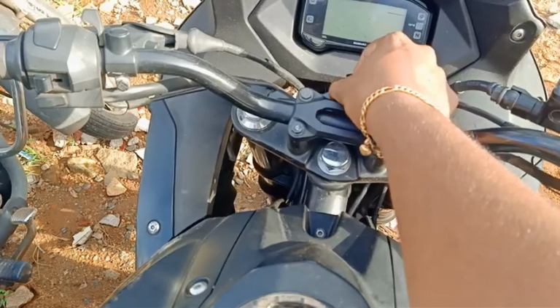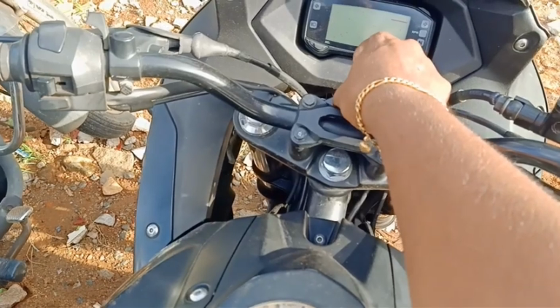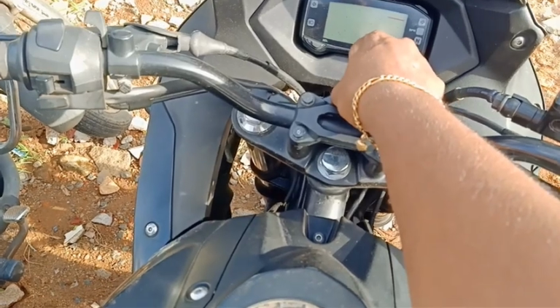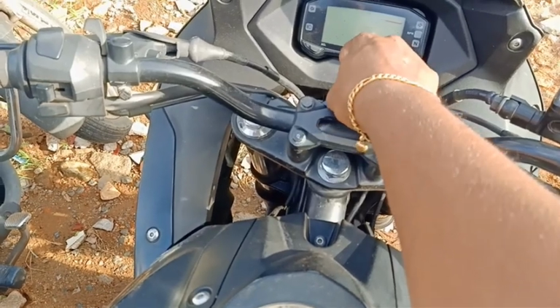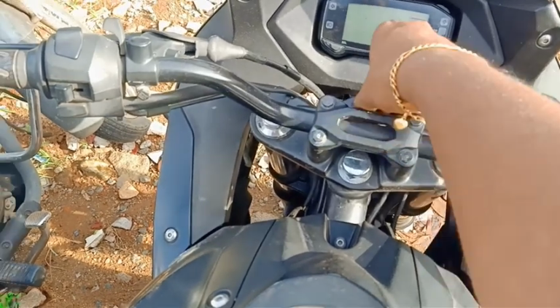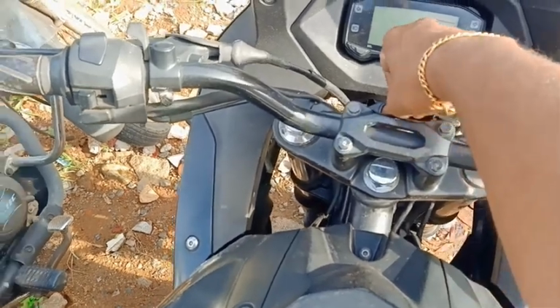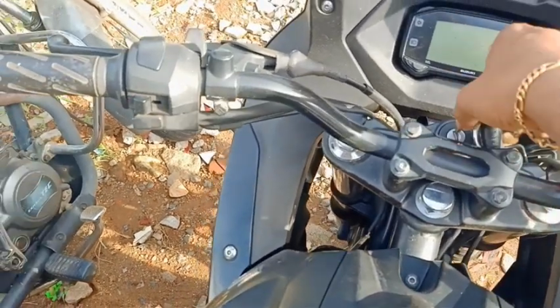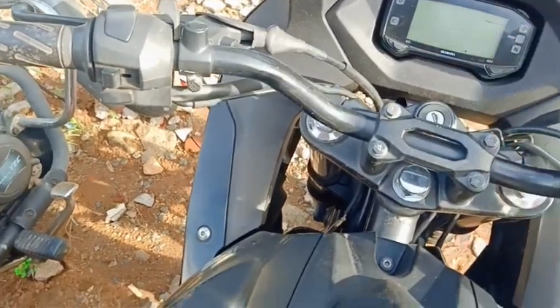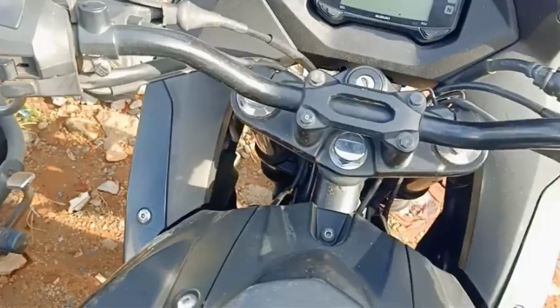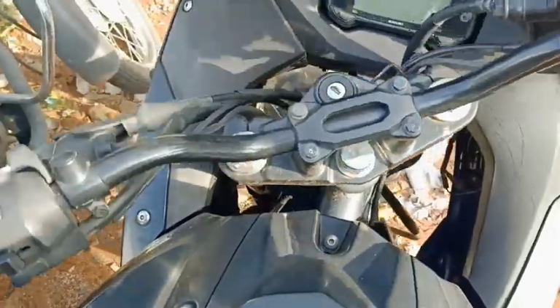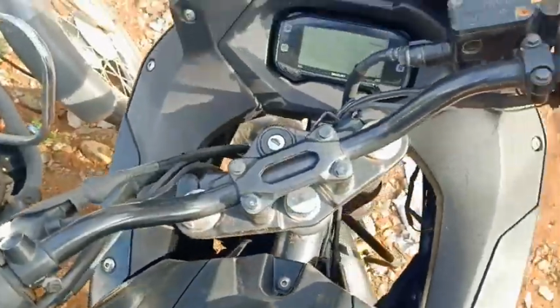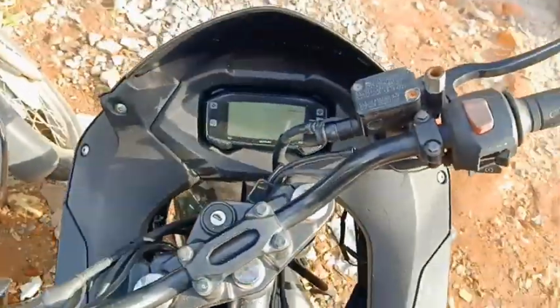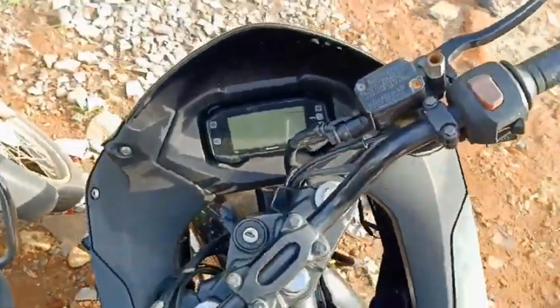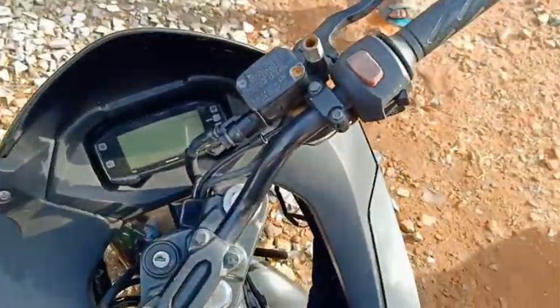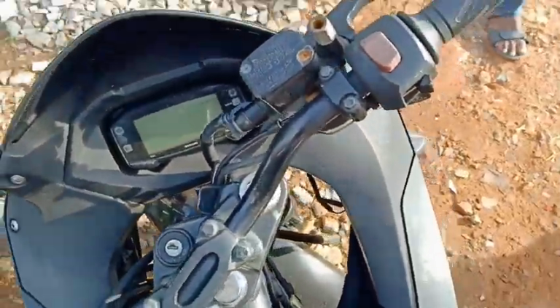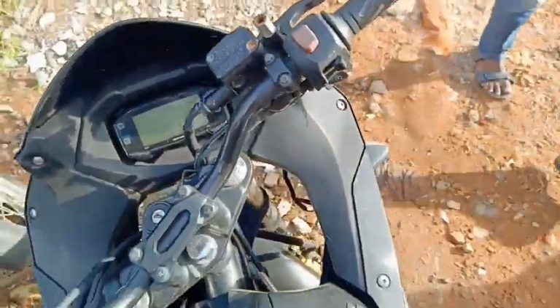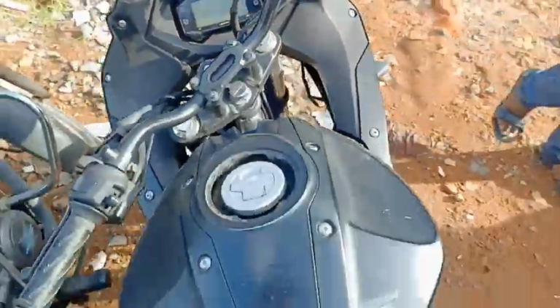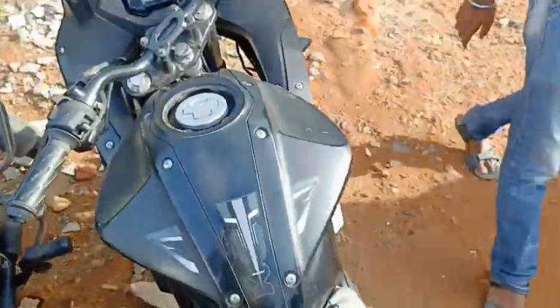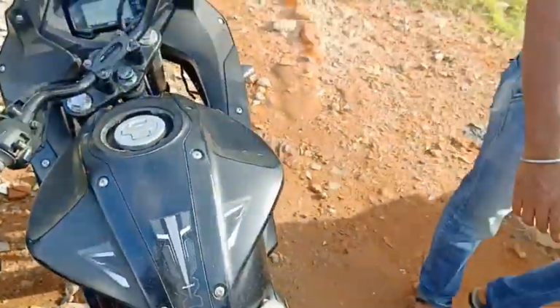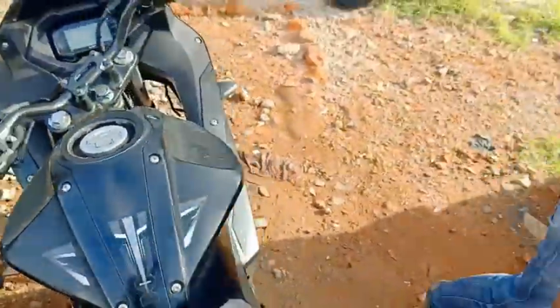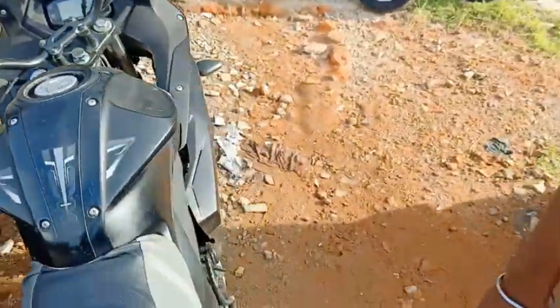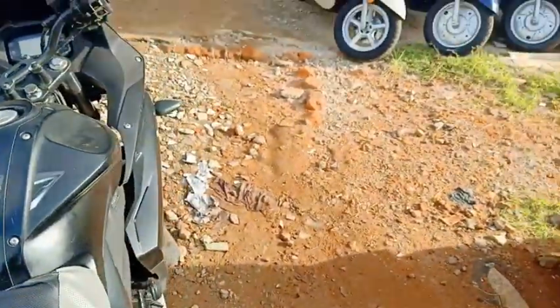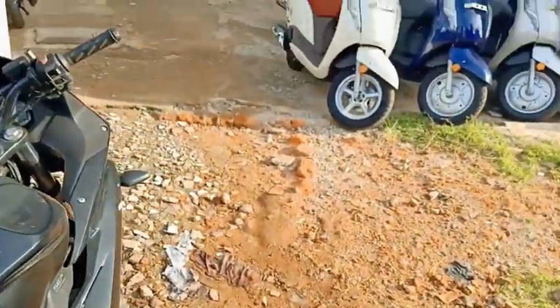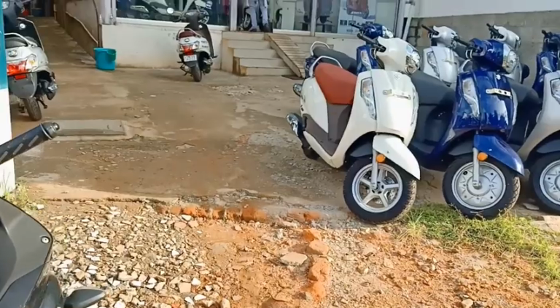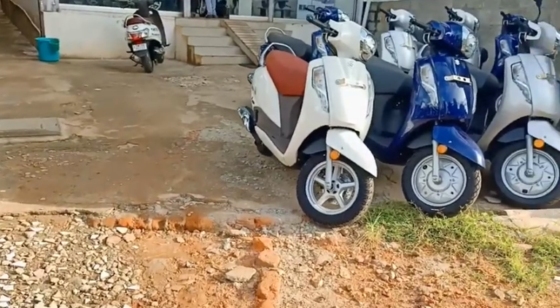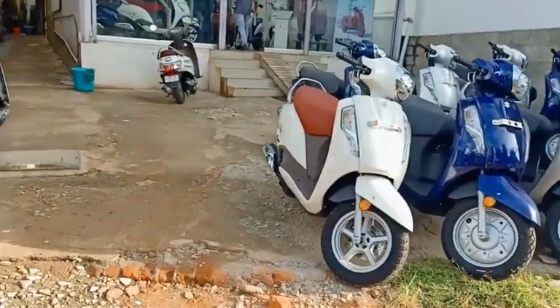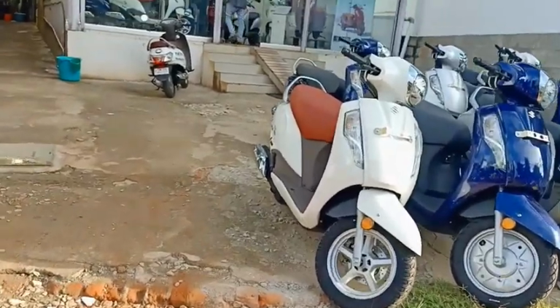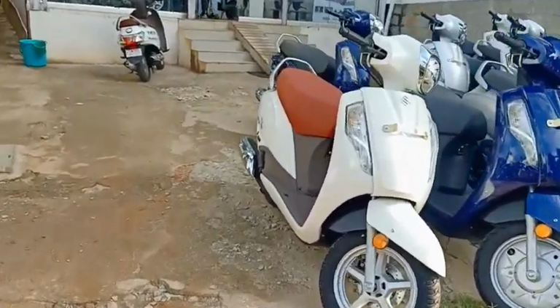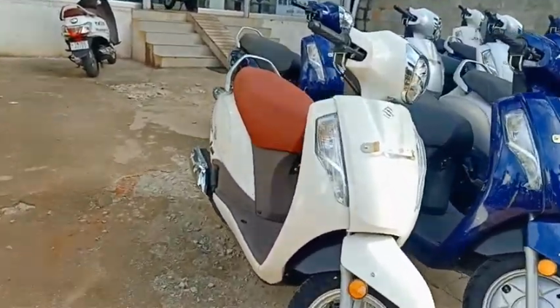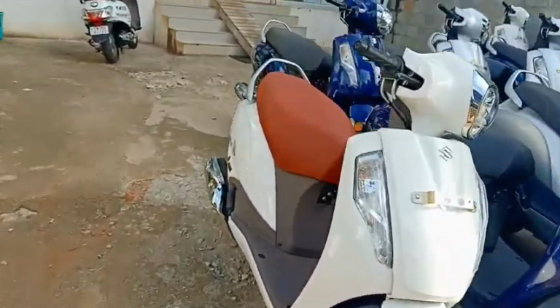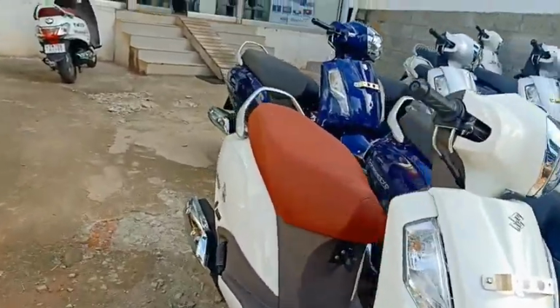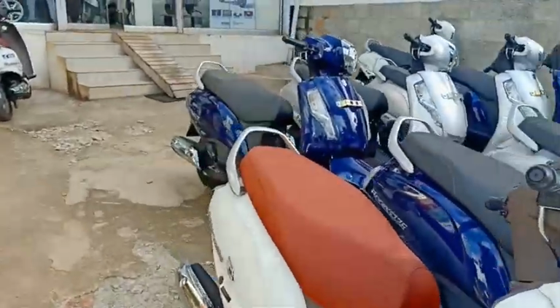So friends, this is the Suzuki Gixxer, nearly 3SI Suzuki. We are here at Kanya Suzuki showroom. They are the authorized dealer.